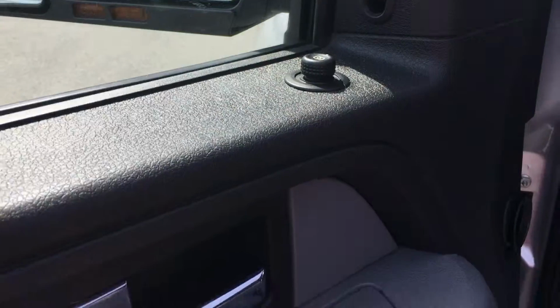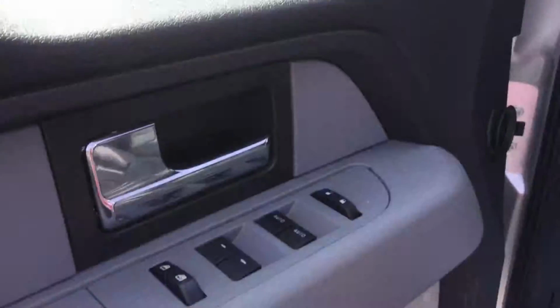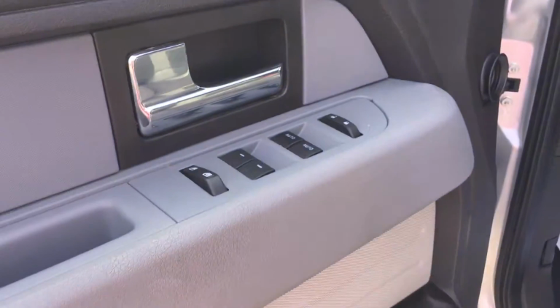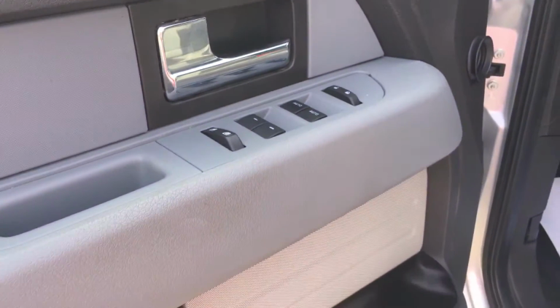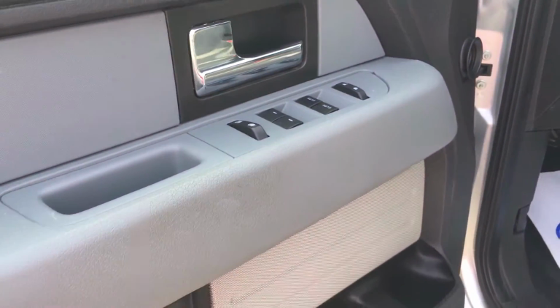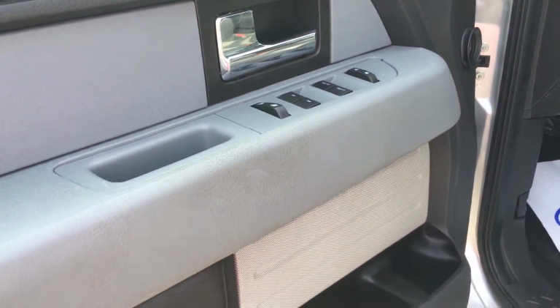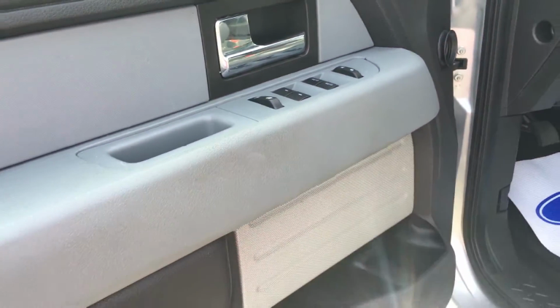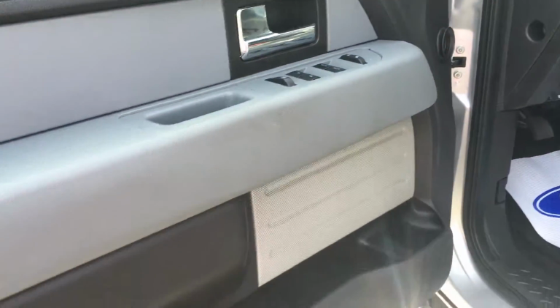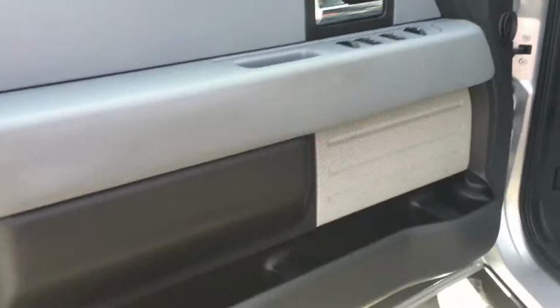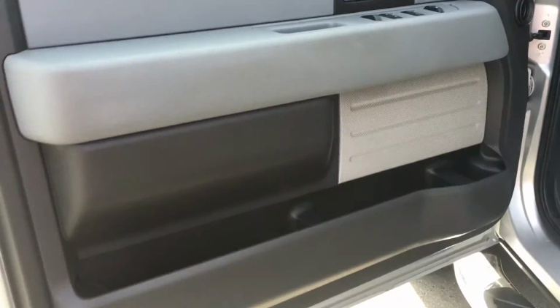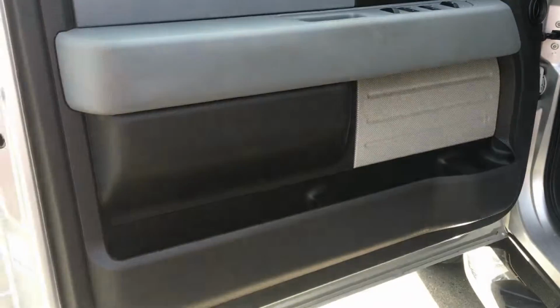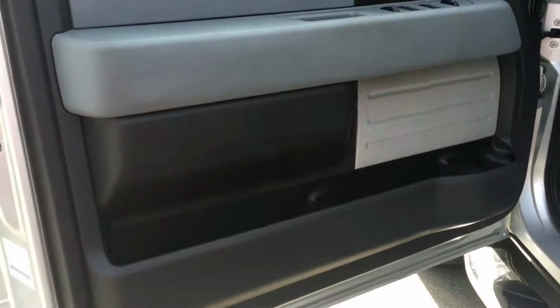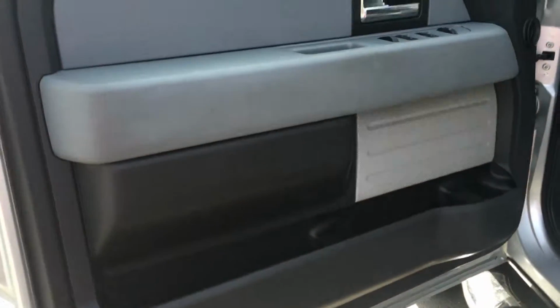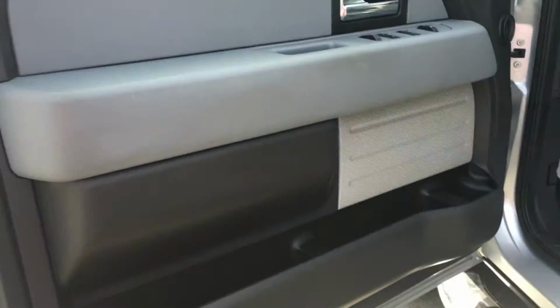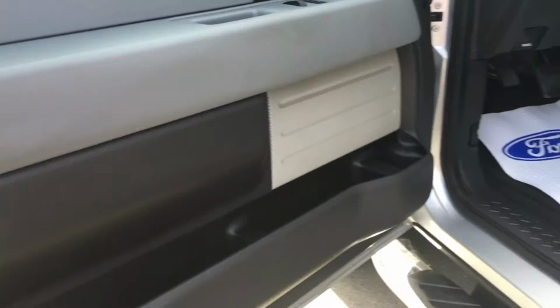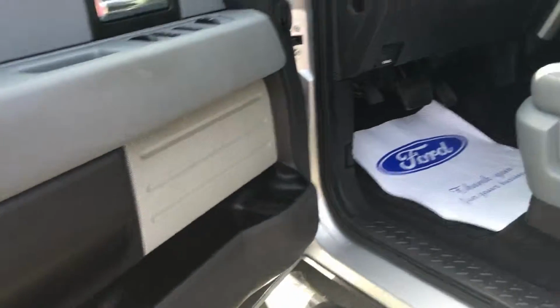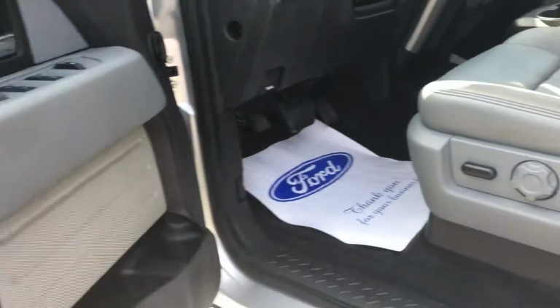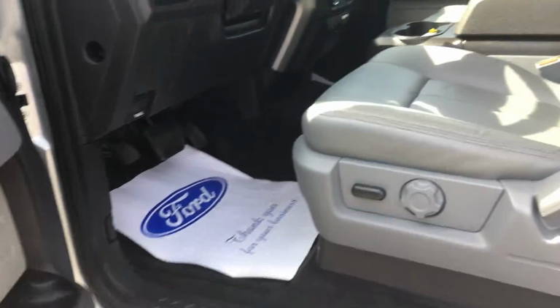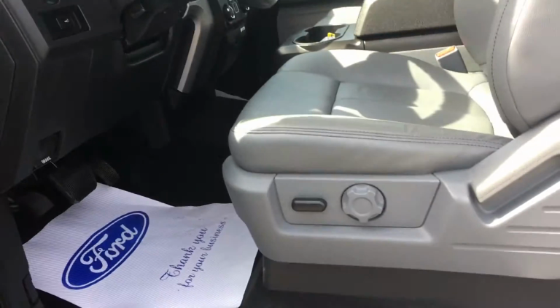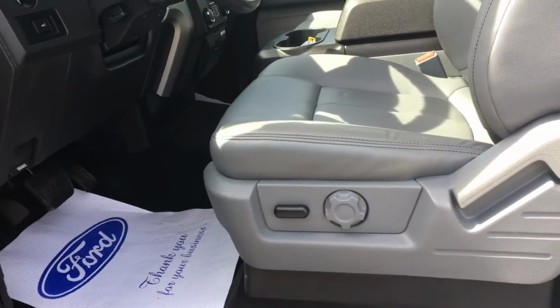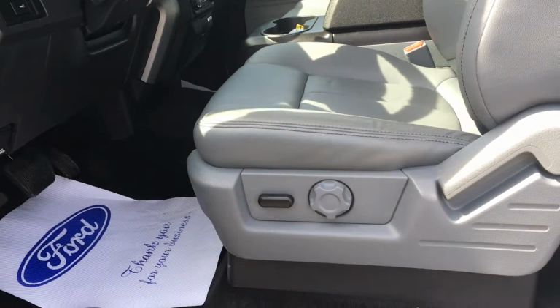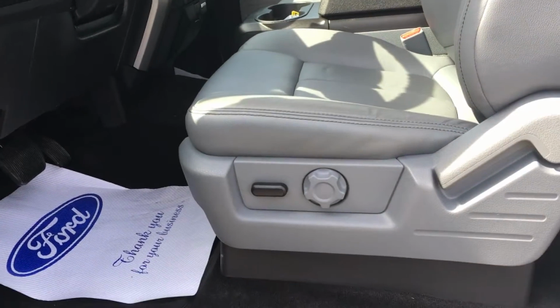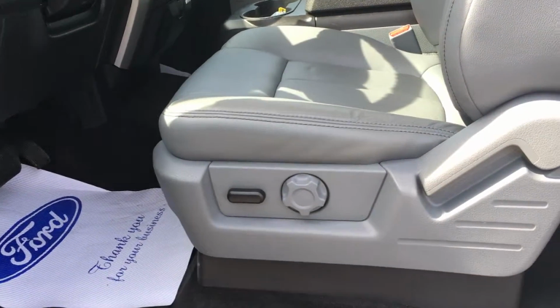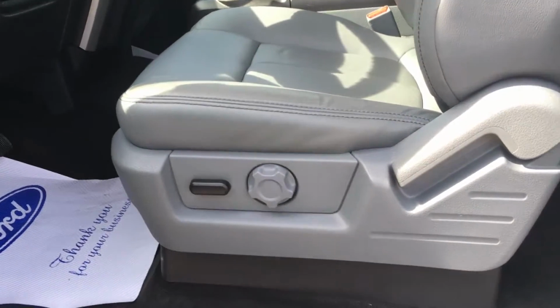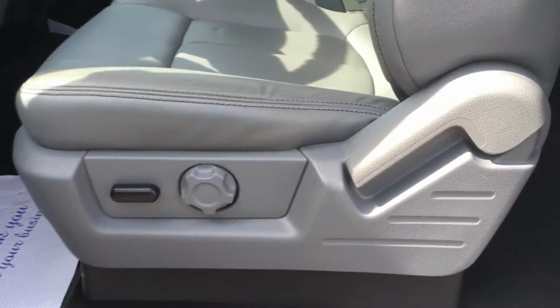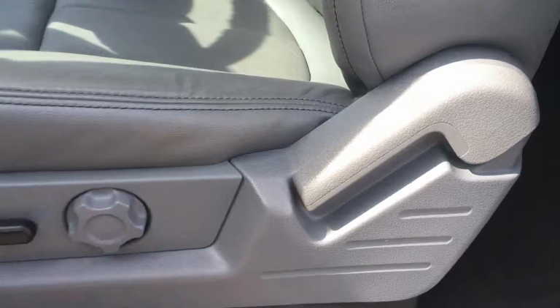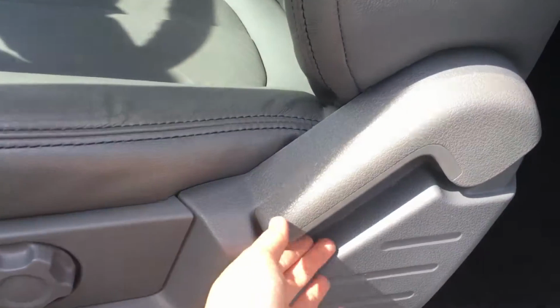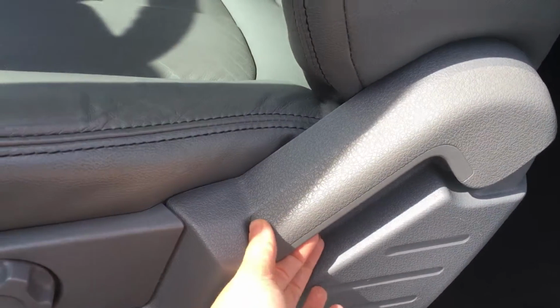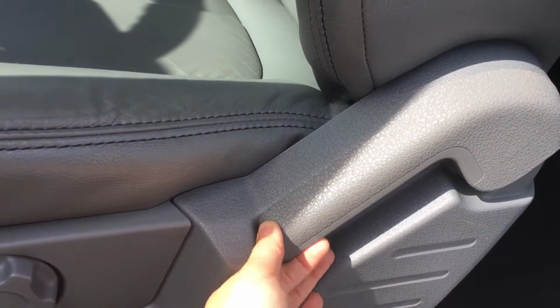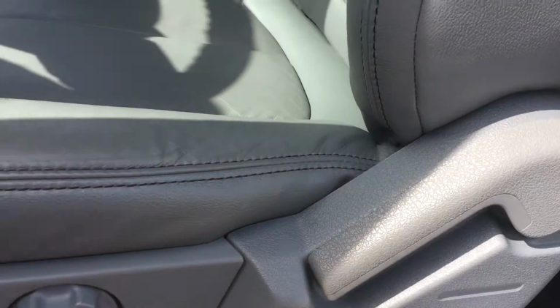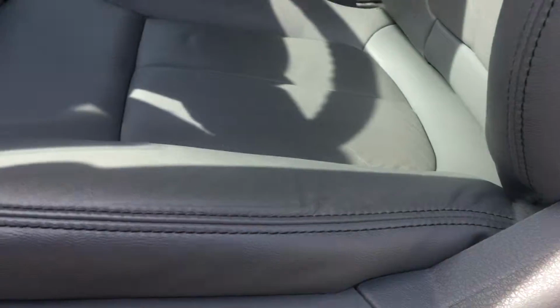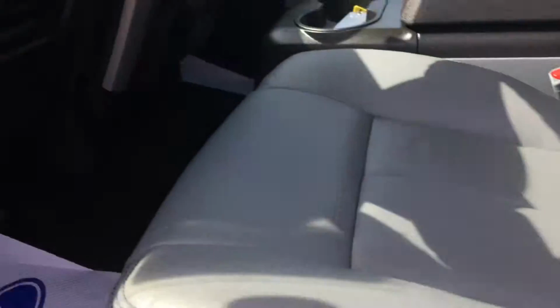Our mirrors, locks and windows, and door storage with integrated cup holder and armrest. Power adjustable seat with lumbar support, and this lever allows you to move the seat forward and back.